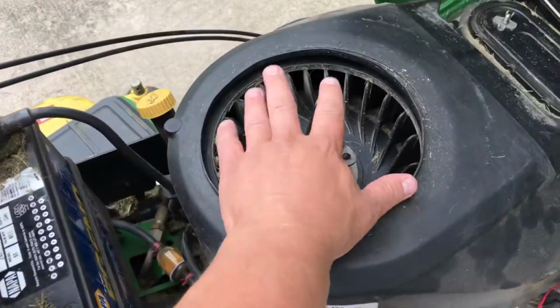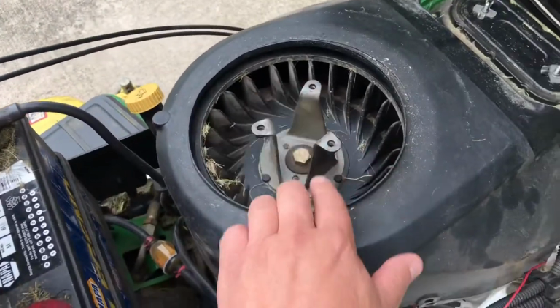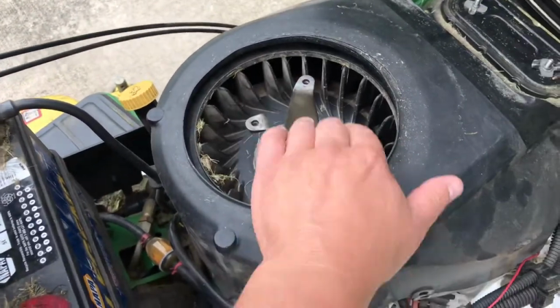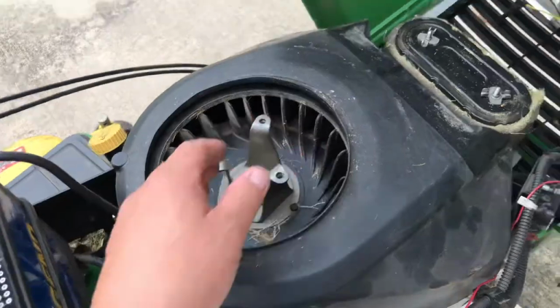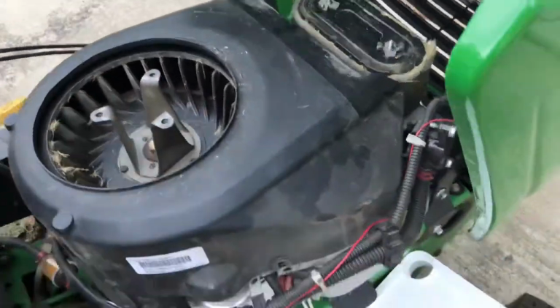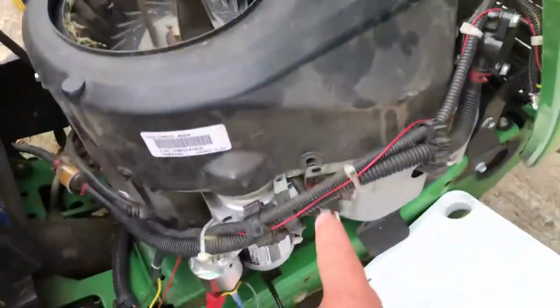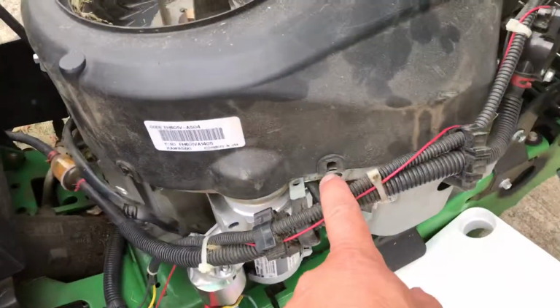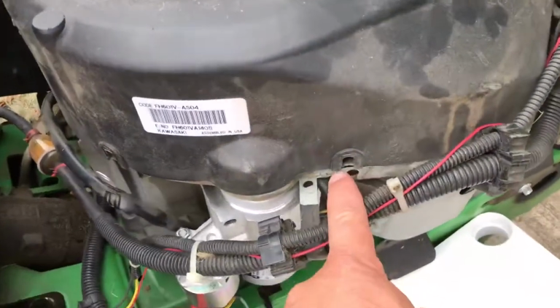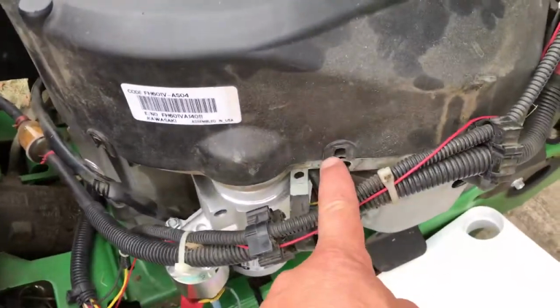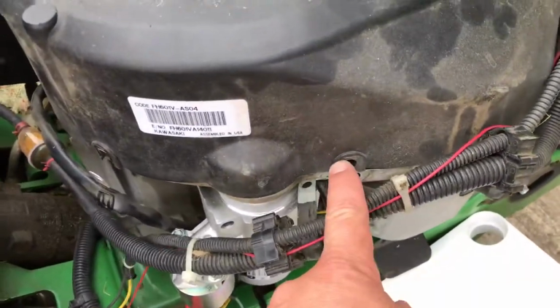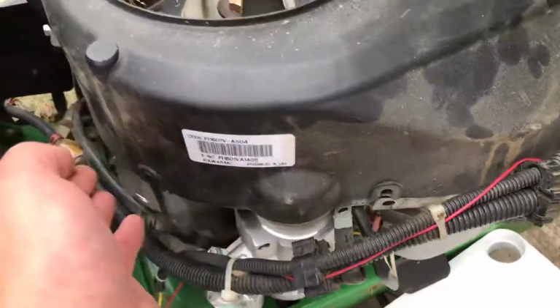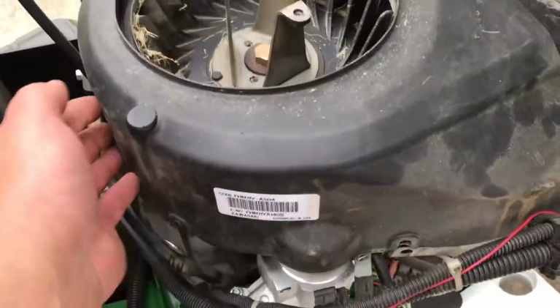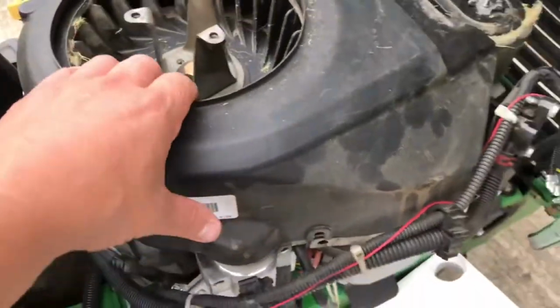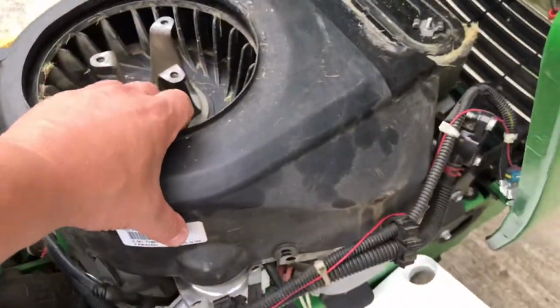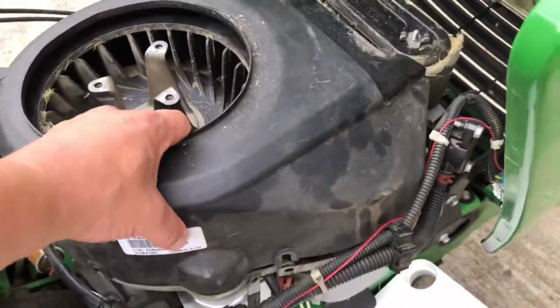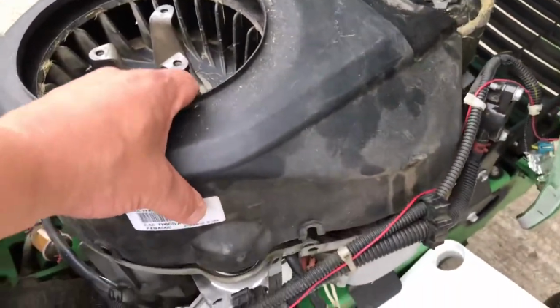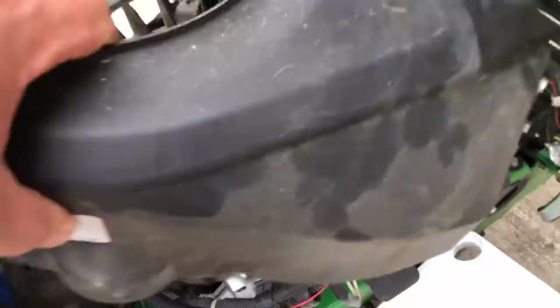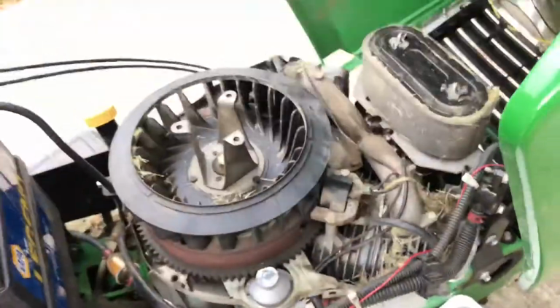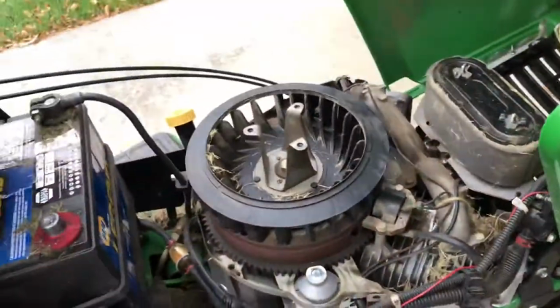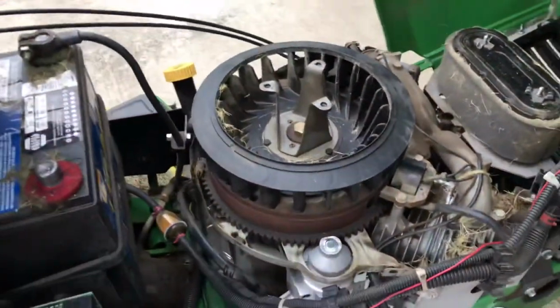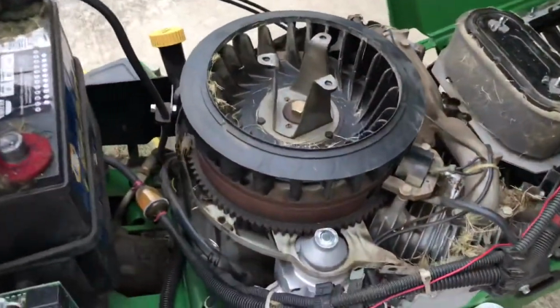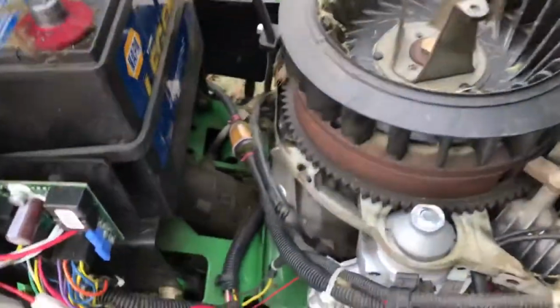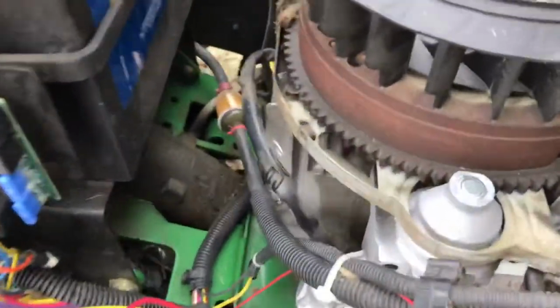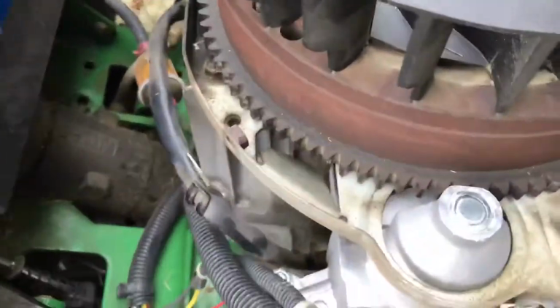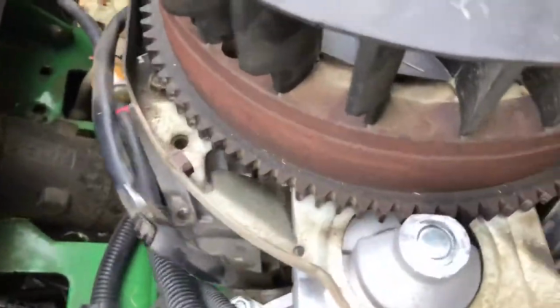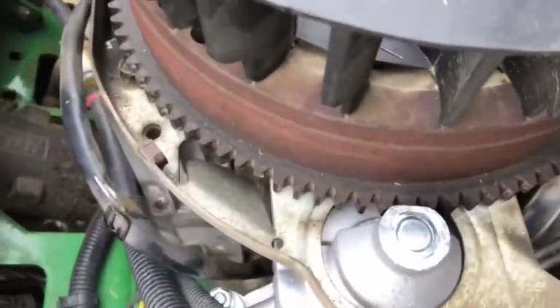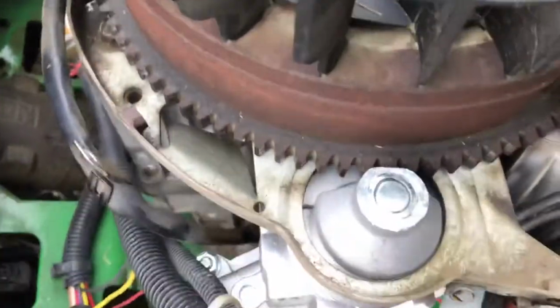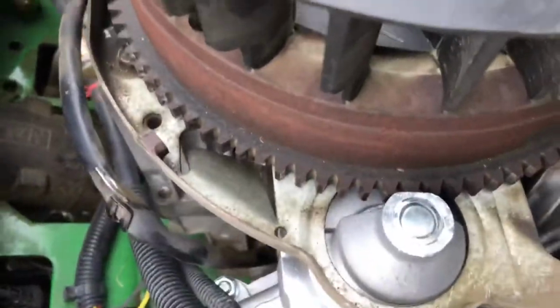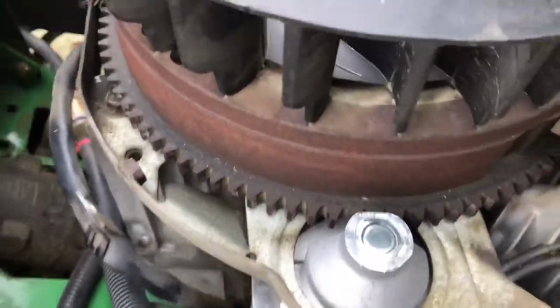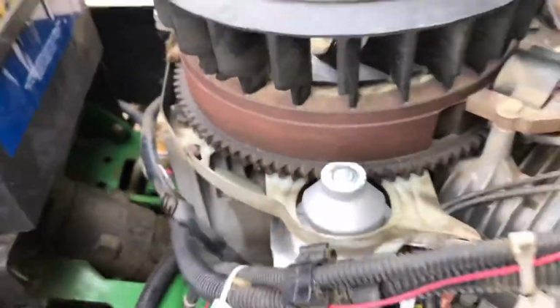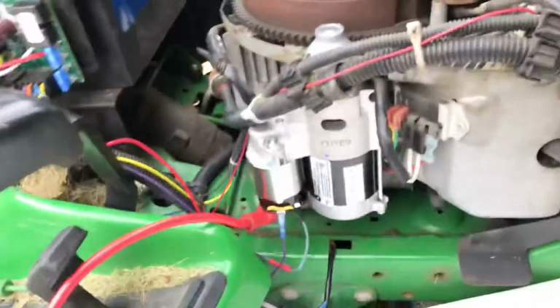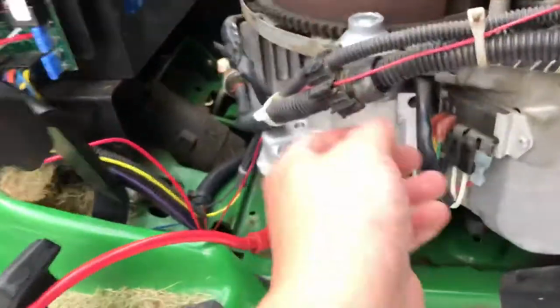There are three screws, and then there's a series of bolts going around this shroud. The shroud comes off like that, and it exposes your starter right there. There's your flywheel.